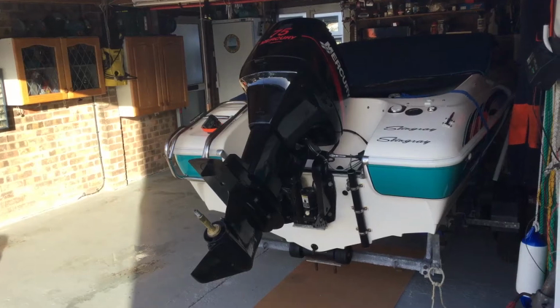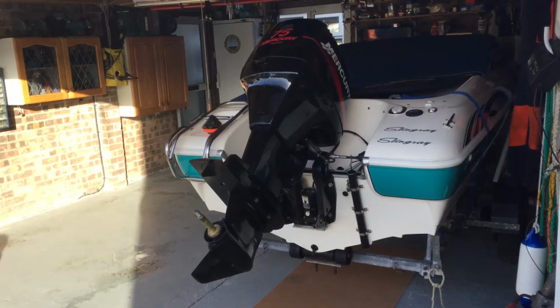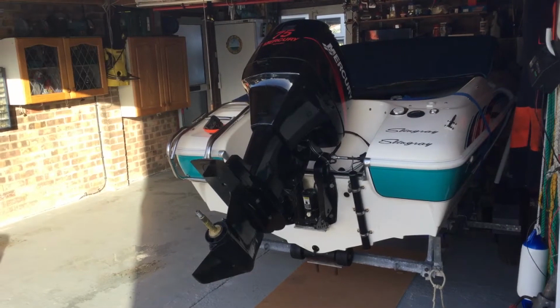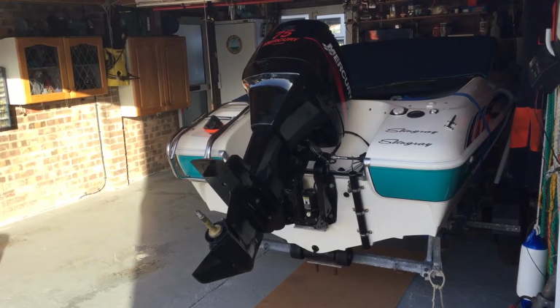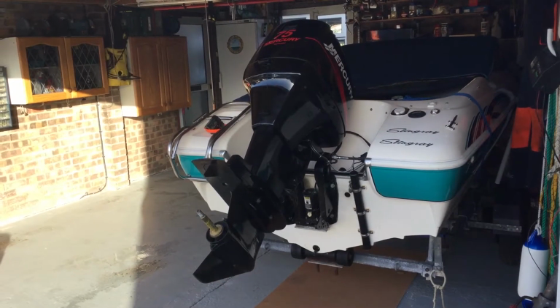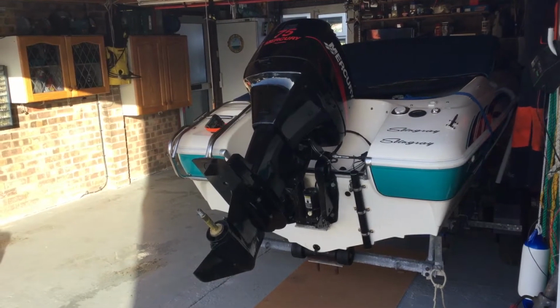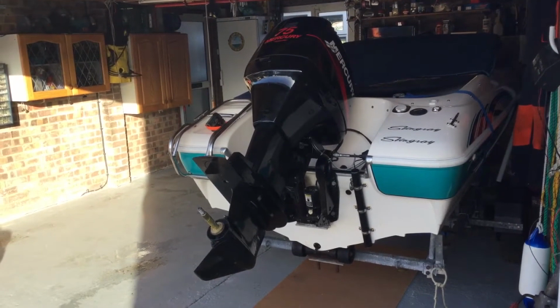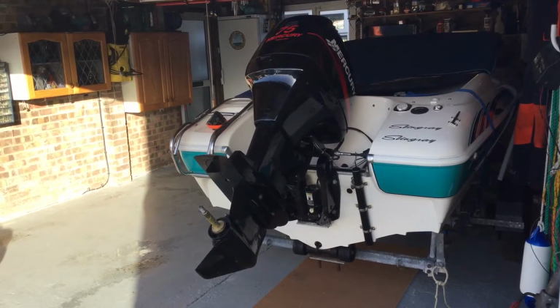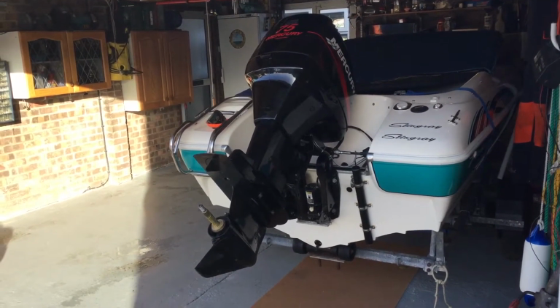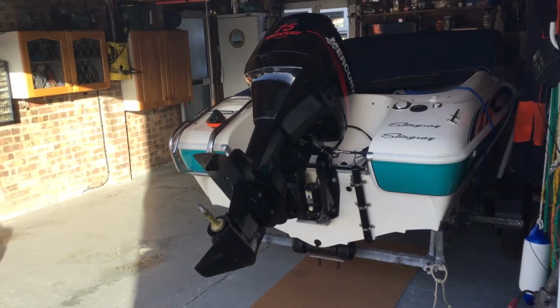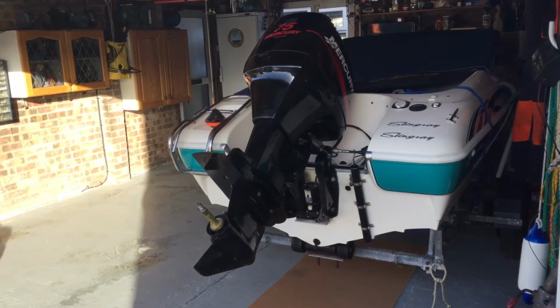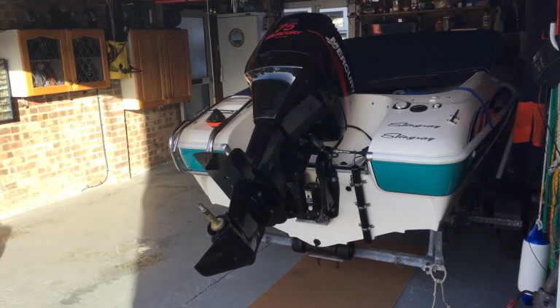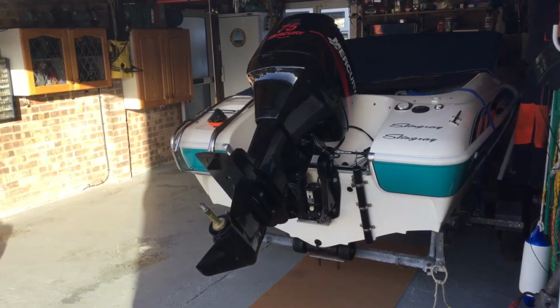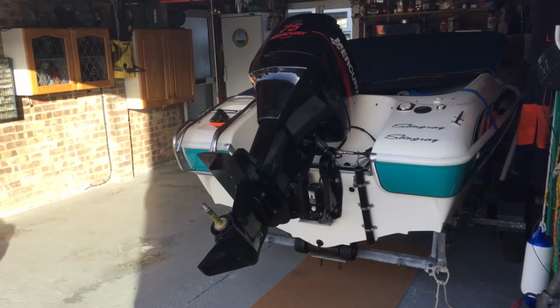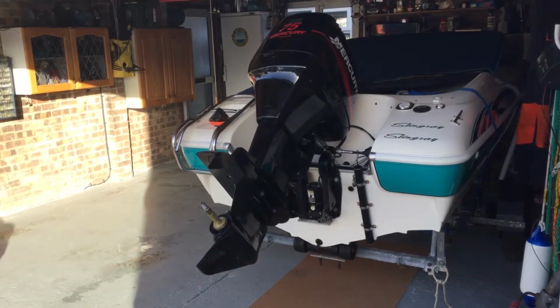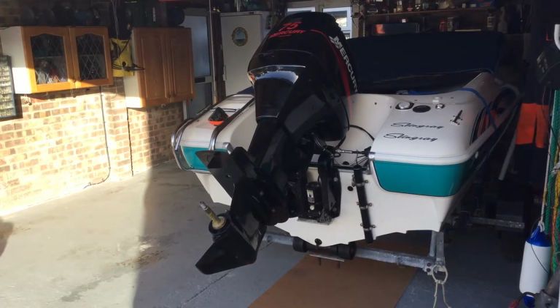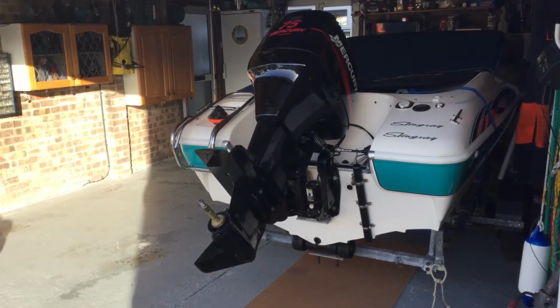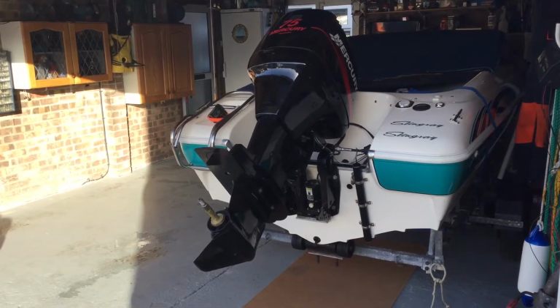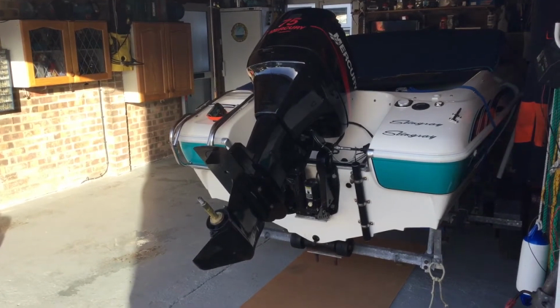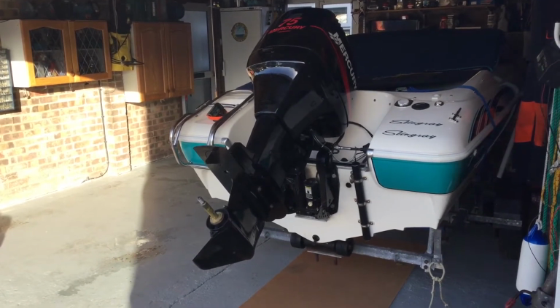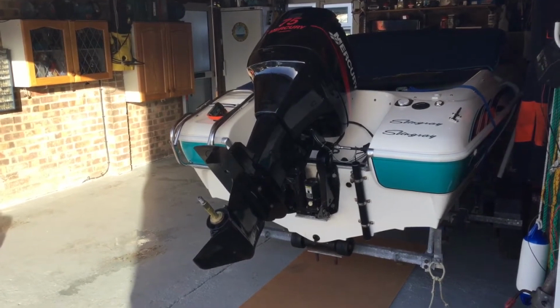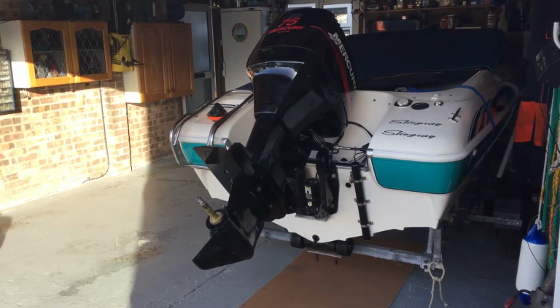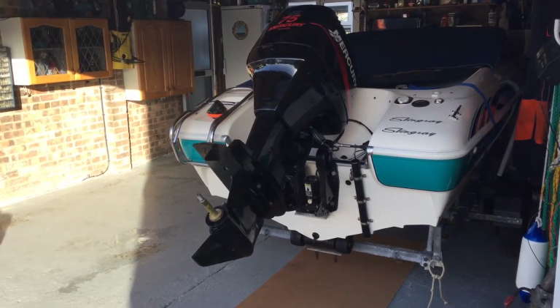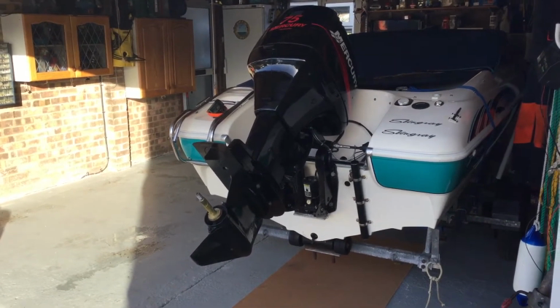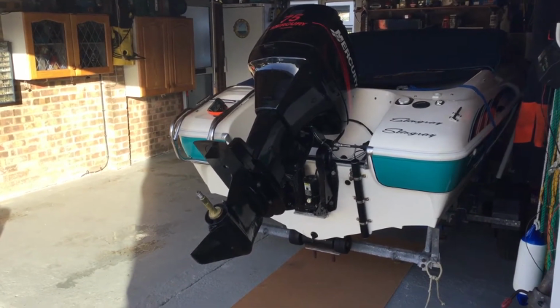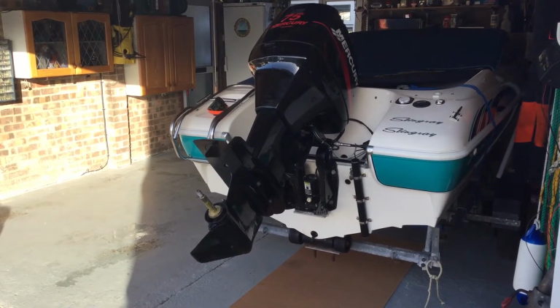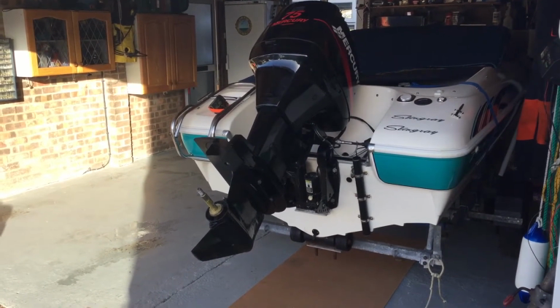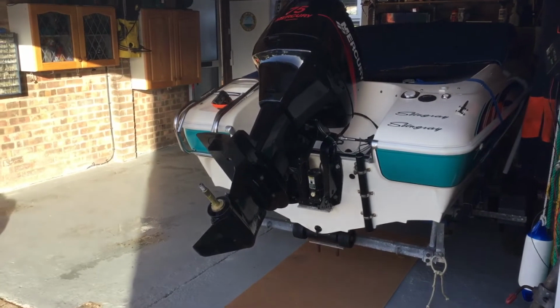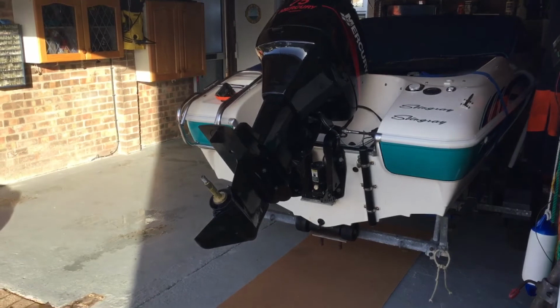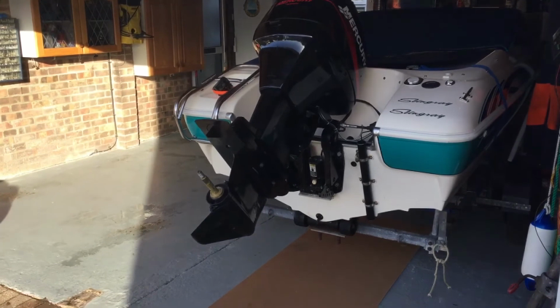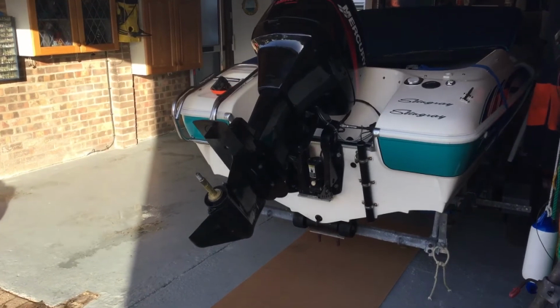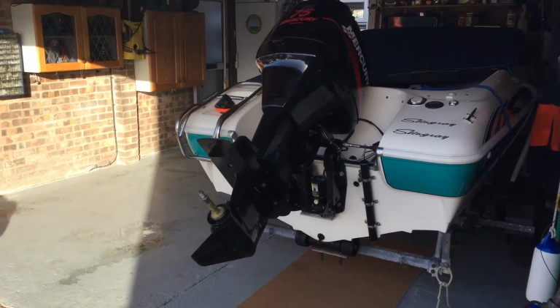Today I'm going to remove the lower part of the leg in order to access the water pump impeller, see what type it is, so I can order one and change it.